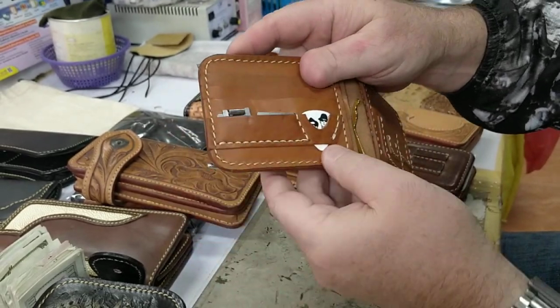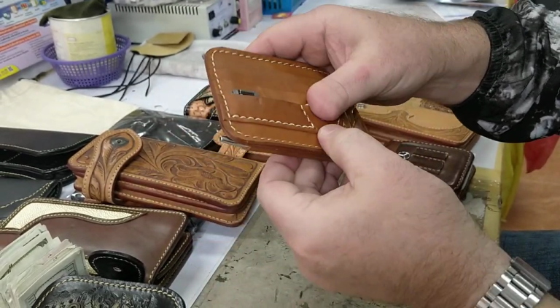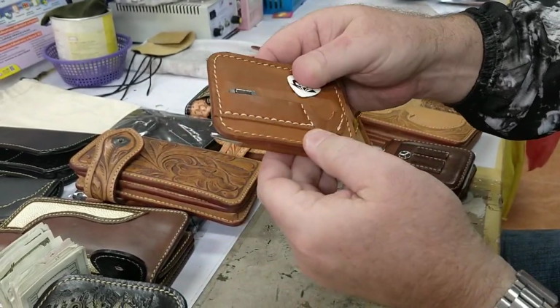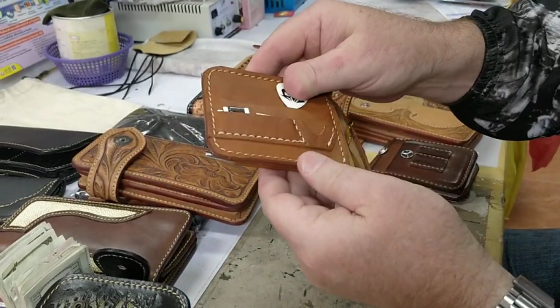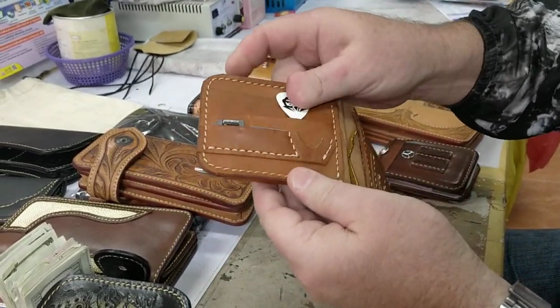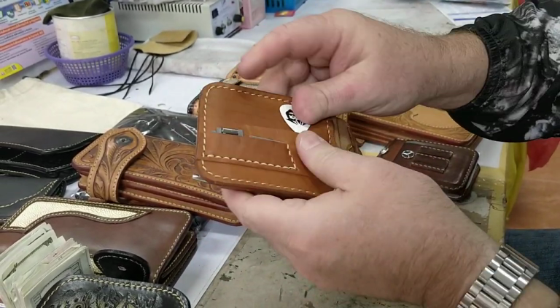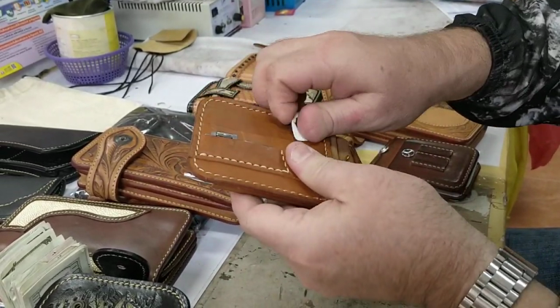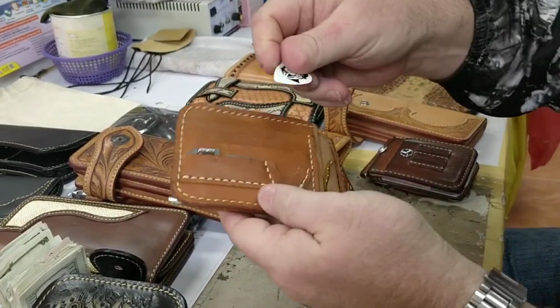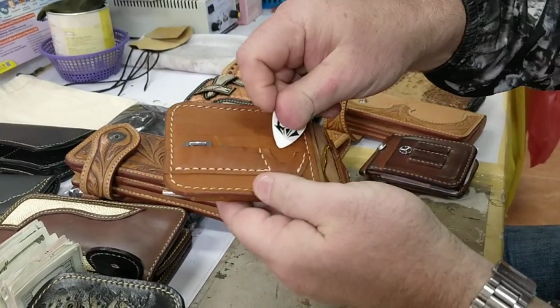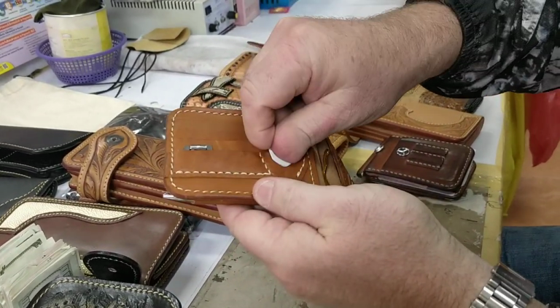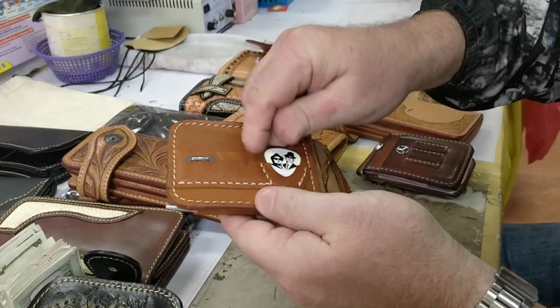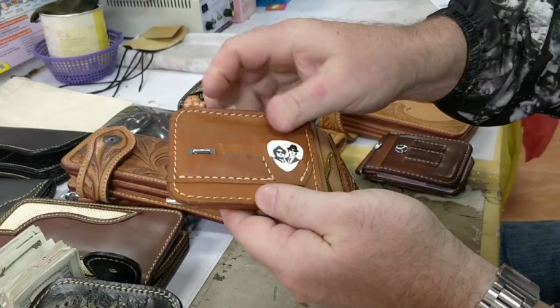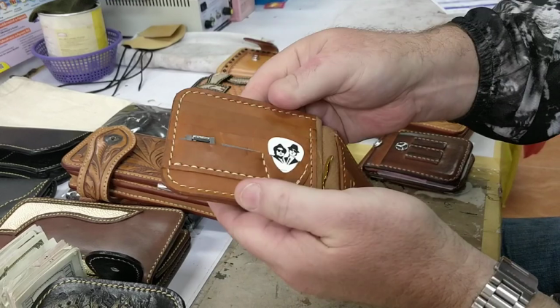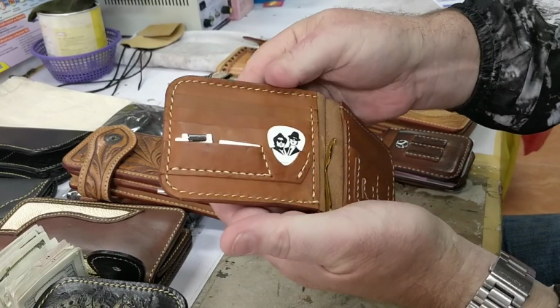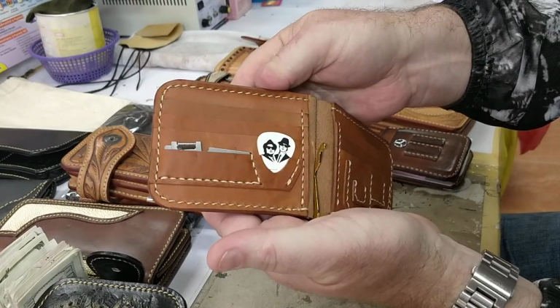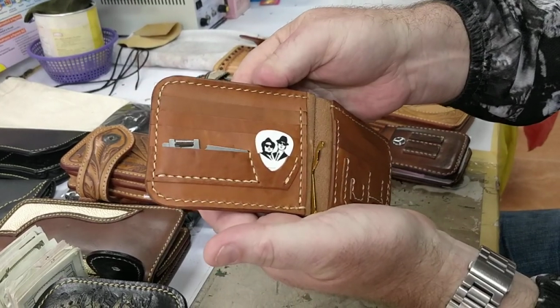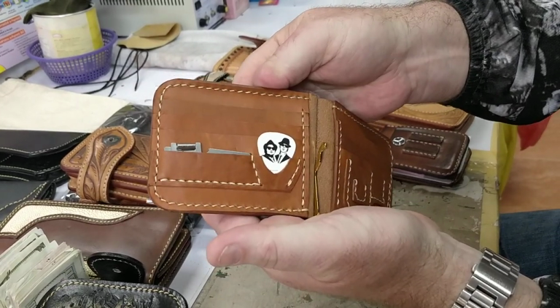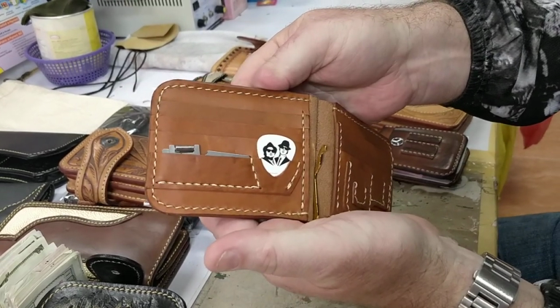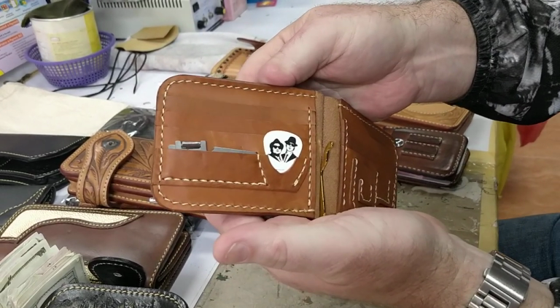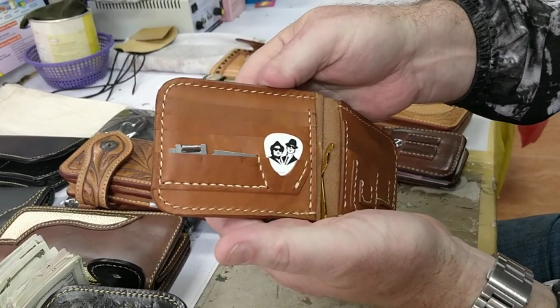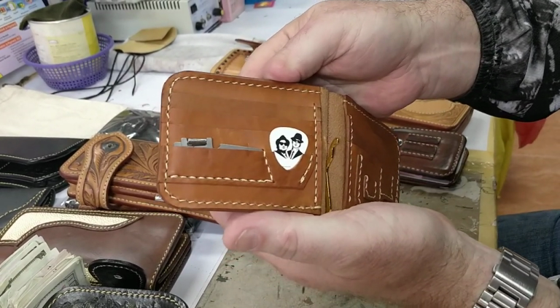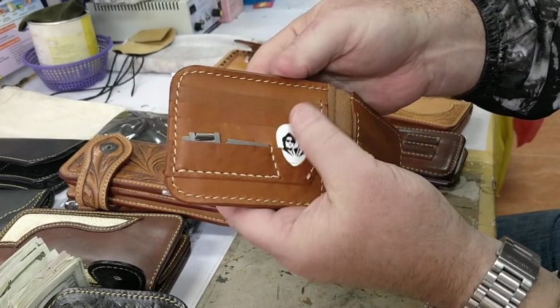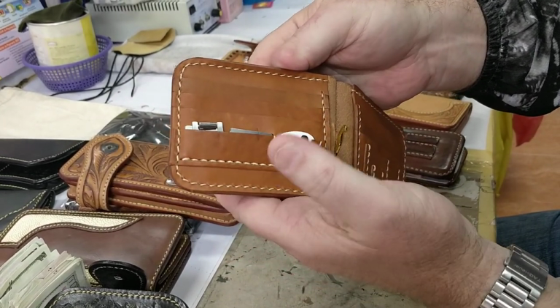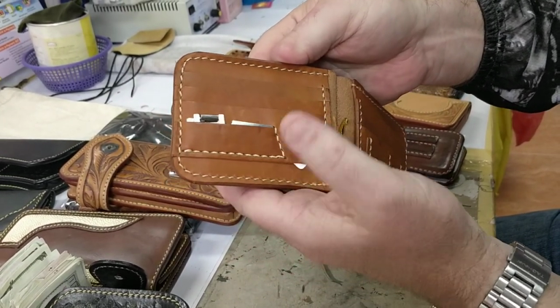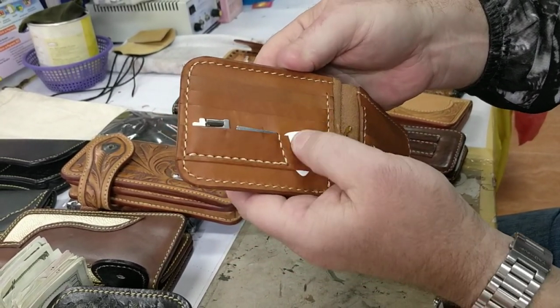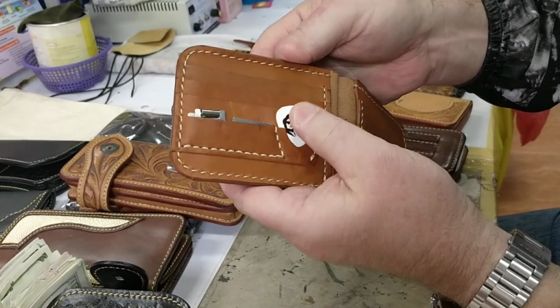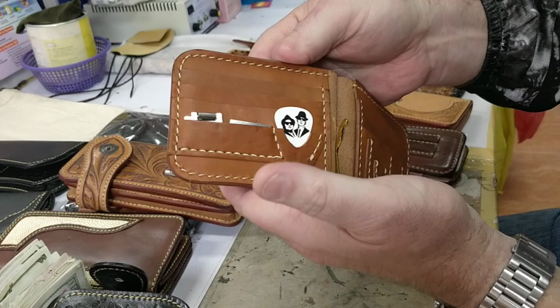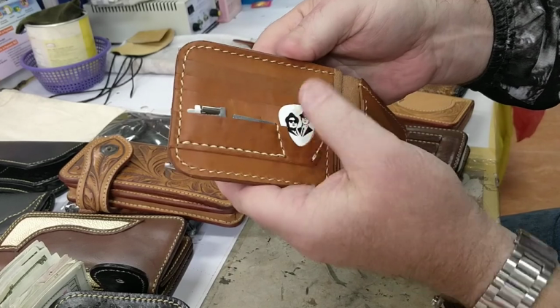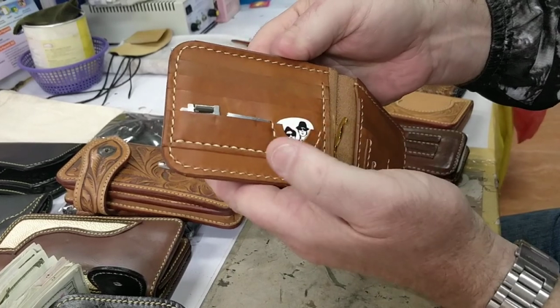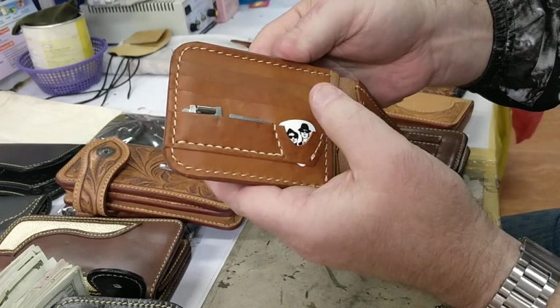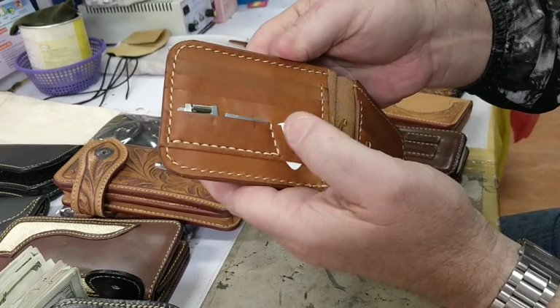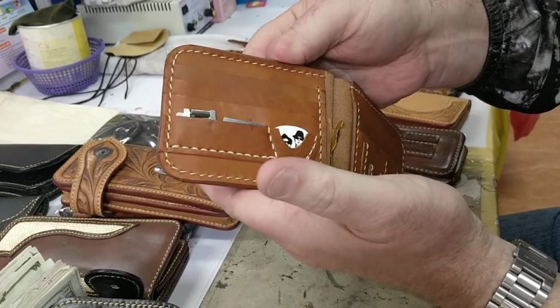You've also got a guitar pick — that comes included as well. You'll get a Biker Wallets pick, but if you want the Blues Brothers, just tell me and I'll put the Blues Brothers in there for you. And yeah, I made that.